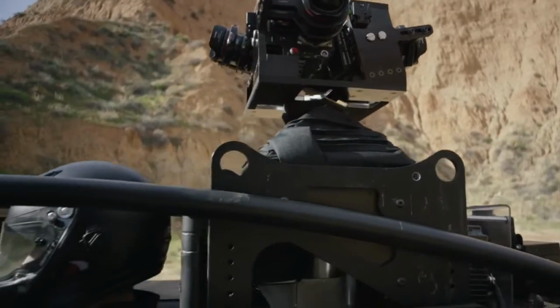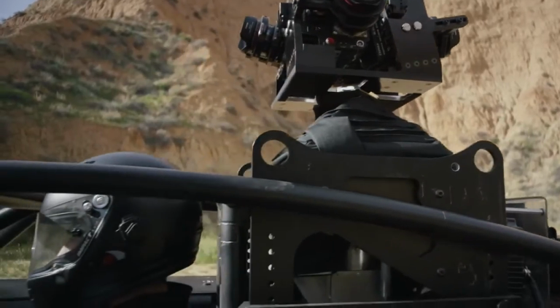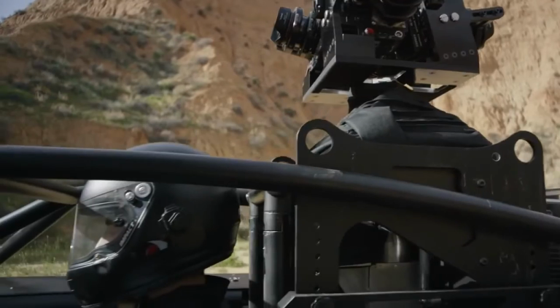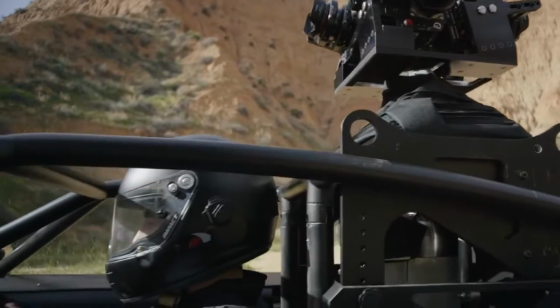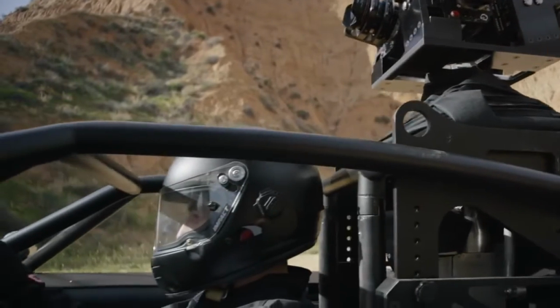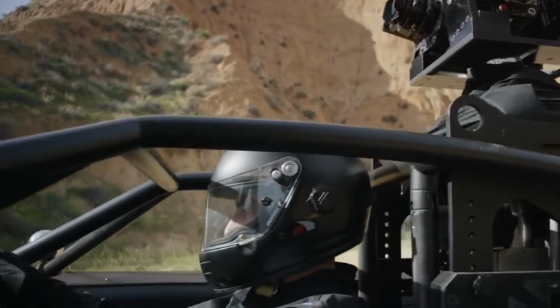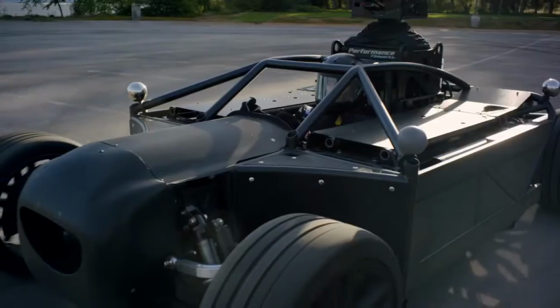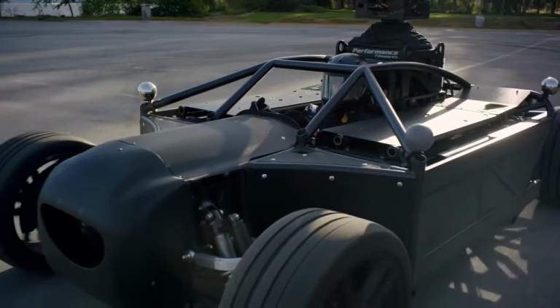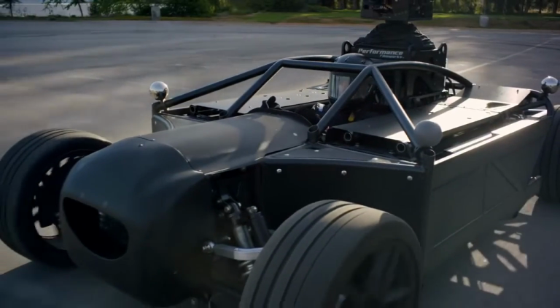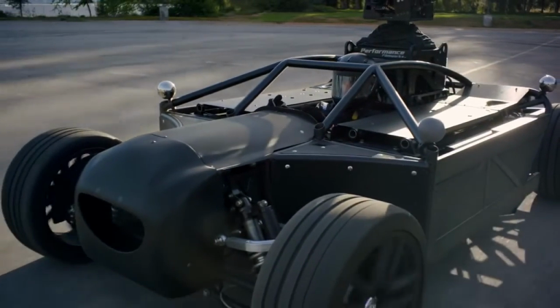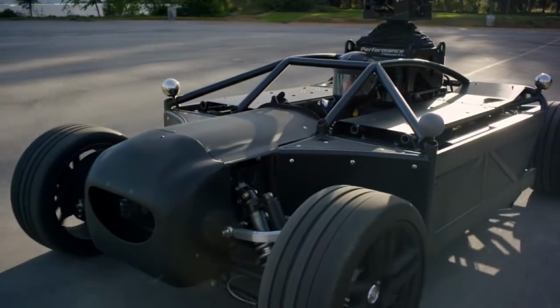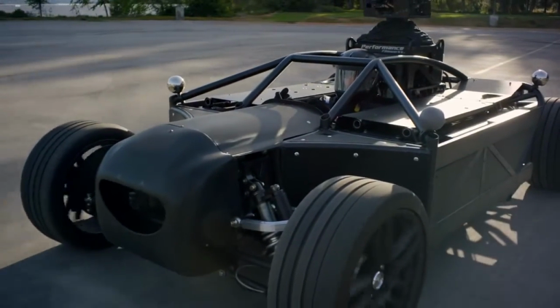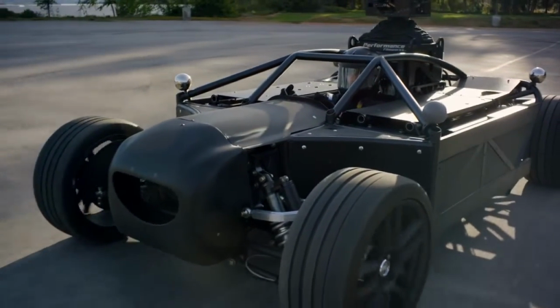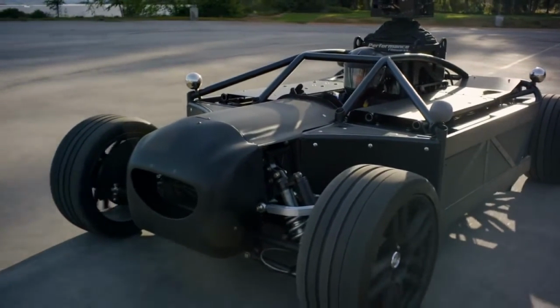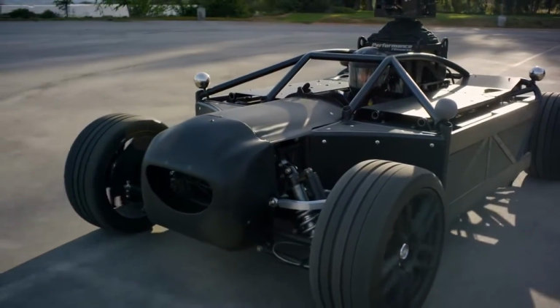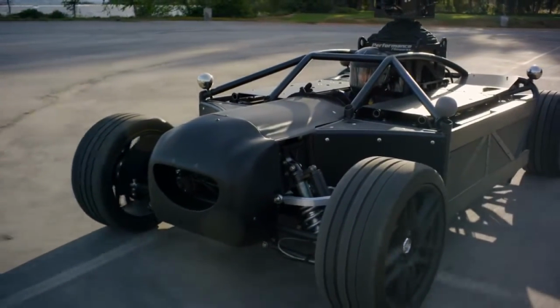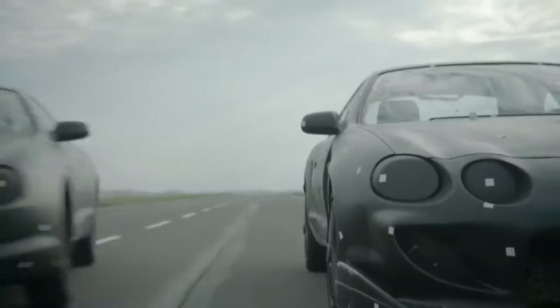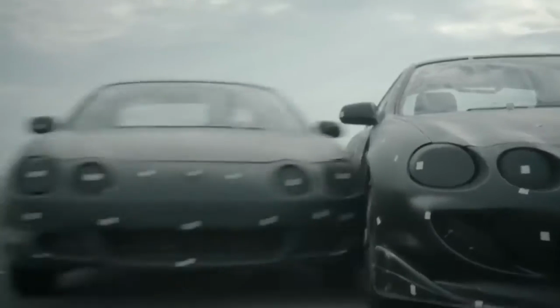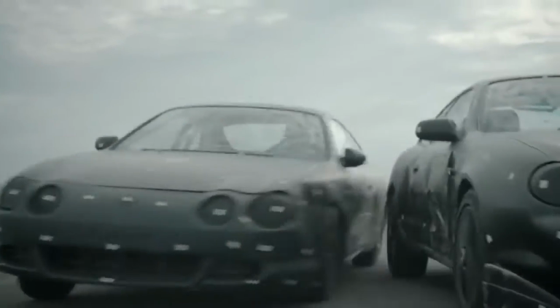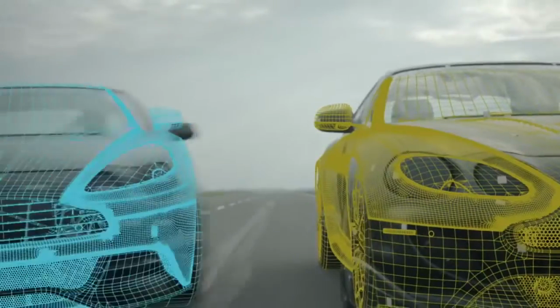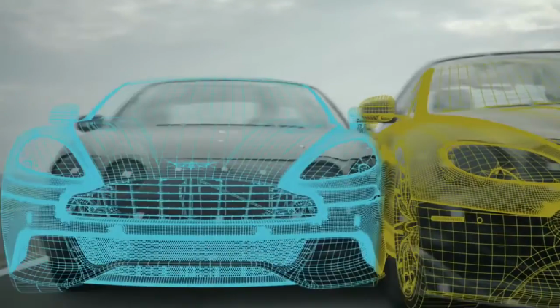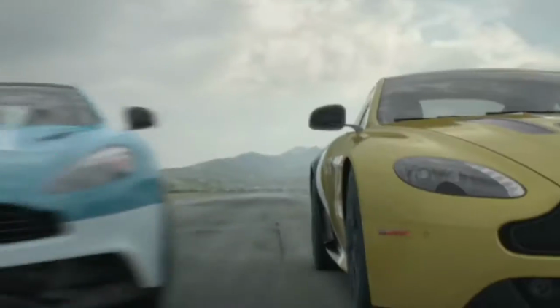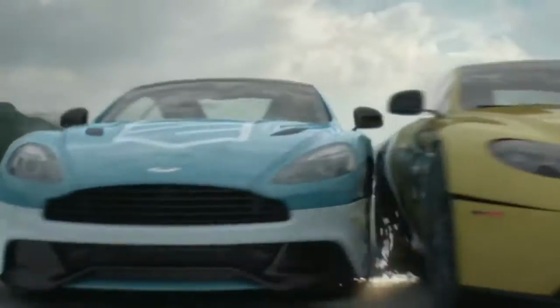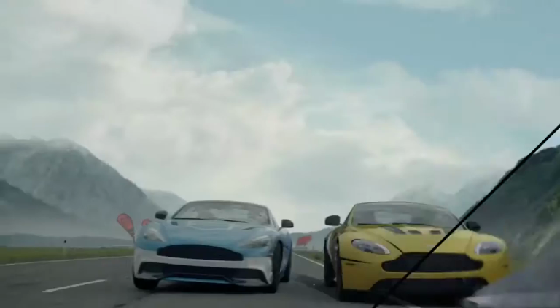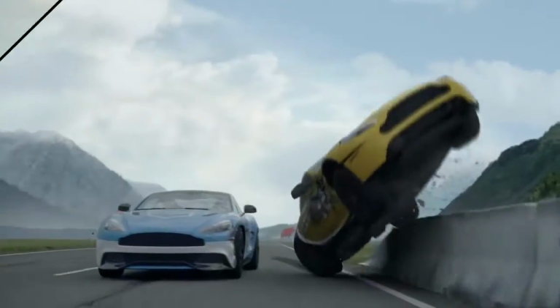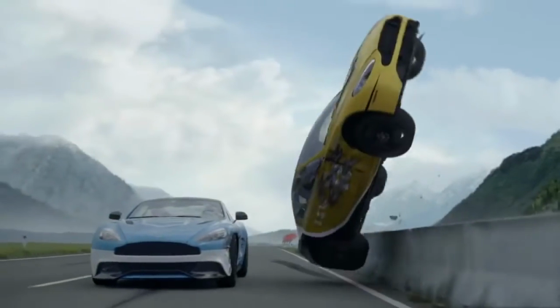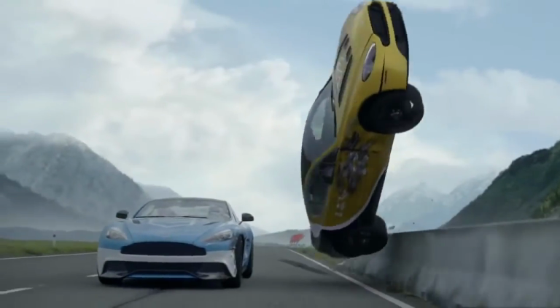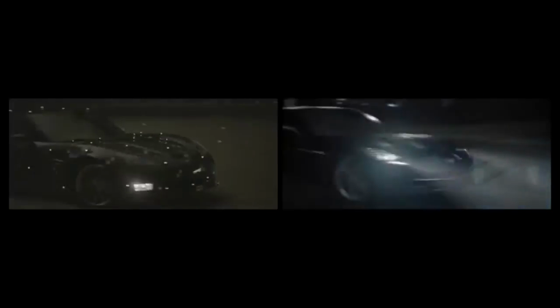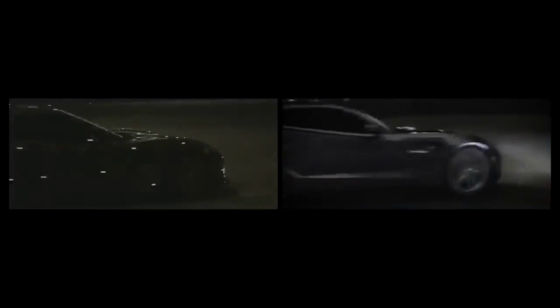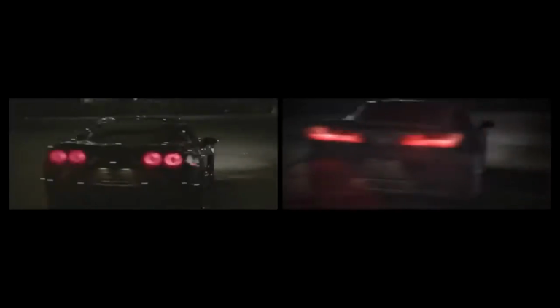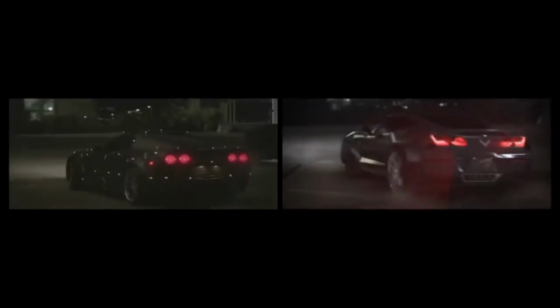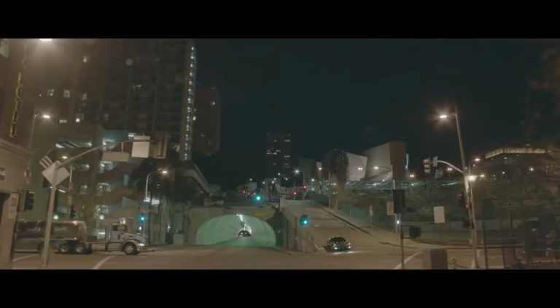The Blackbird solves these issues. For the first time ever, you can shoot and repurpose a car ad without needing the actual car. Having mastered photoreal CGI vehicles, we pioneered the technique of reskinning using stand-in cars.